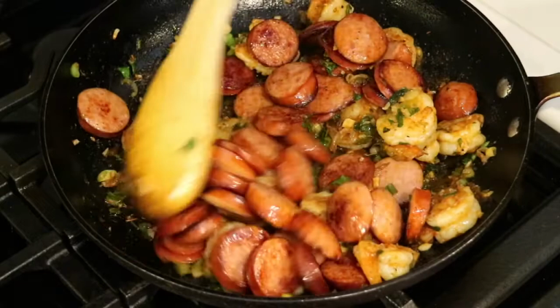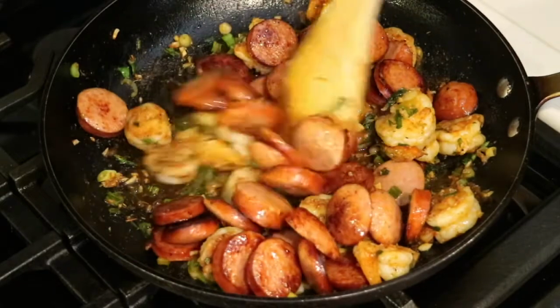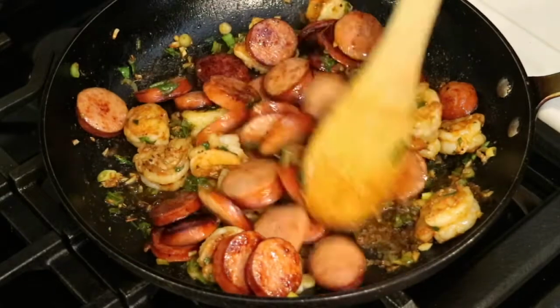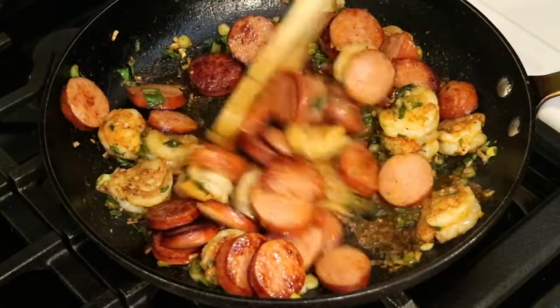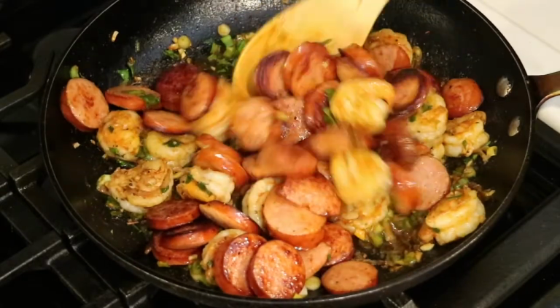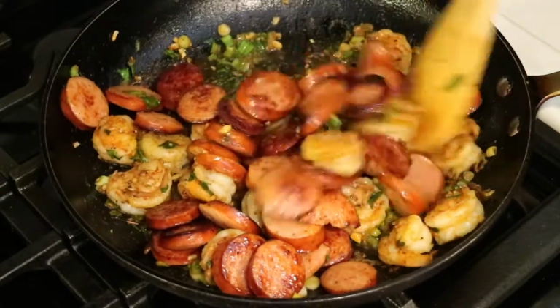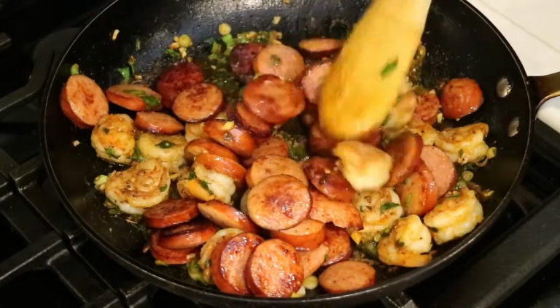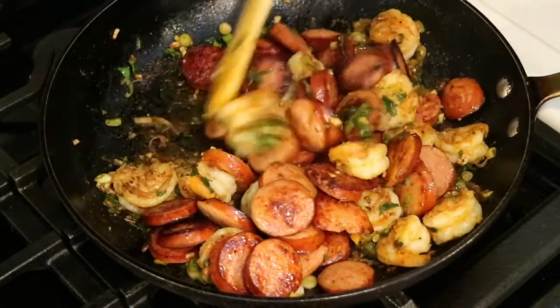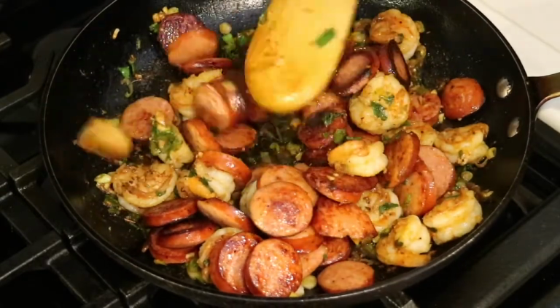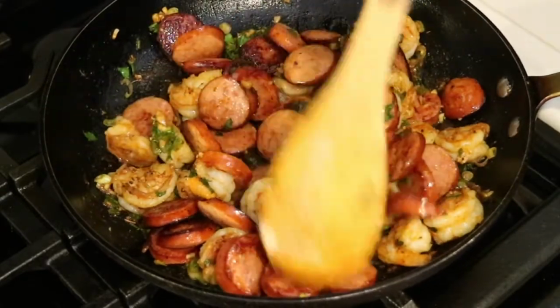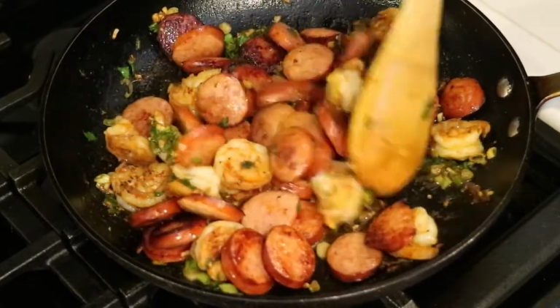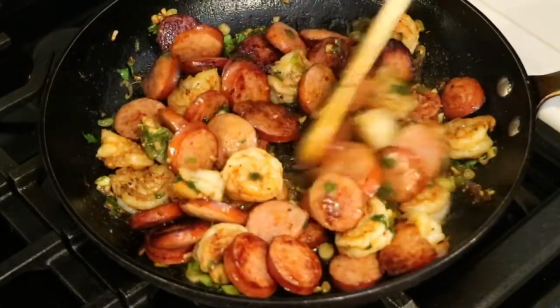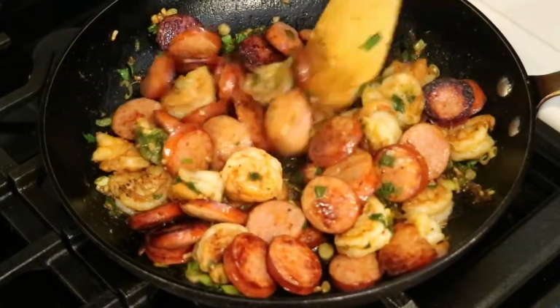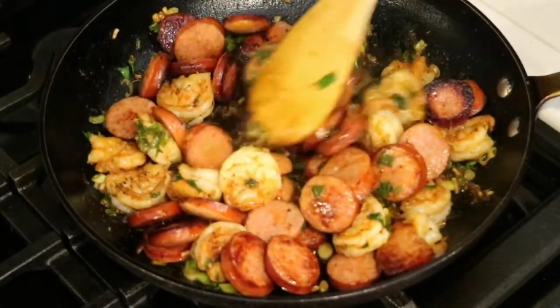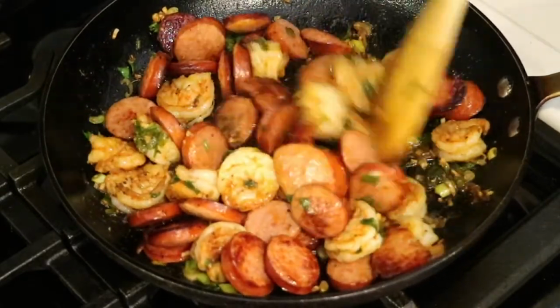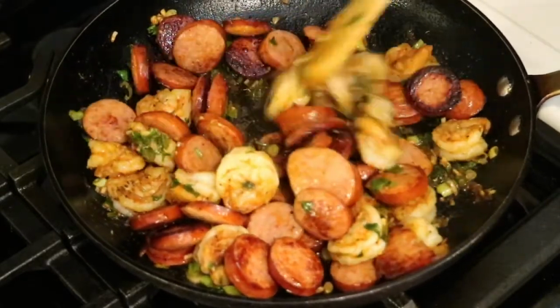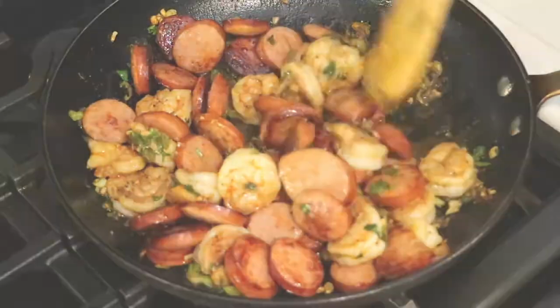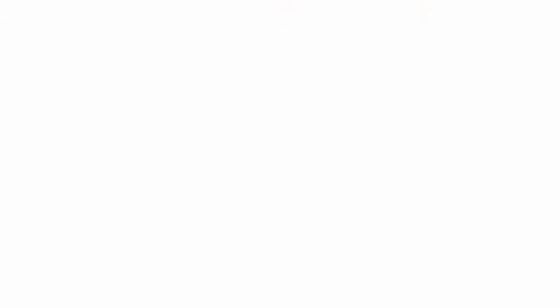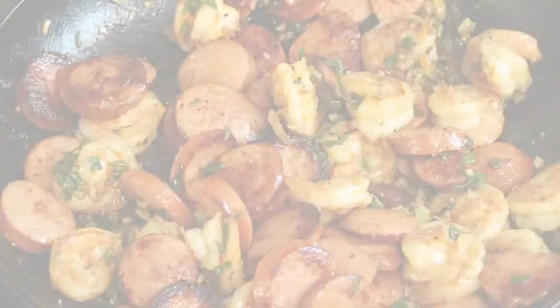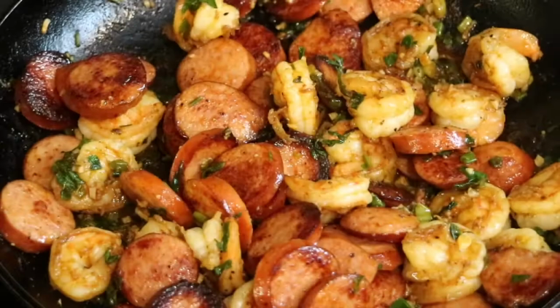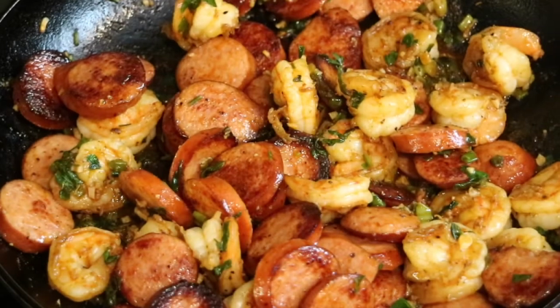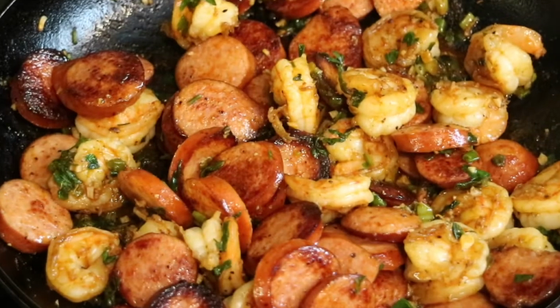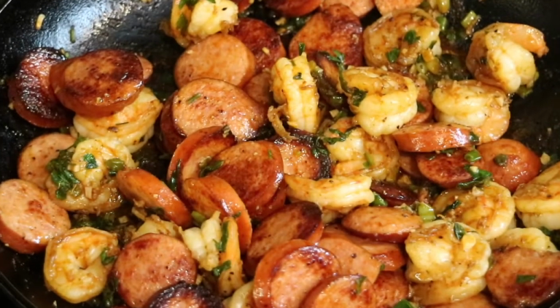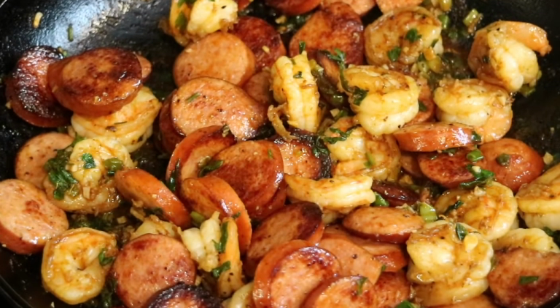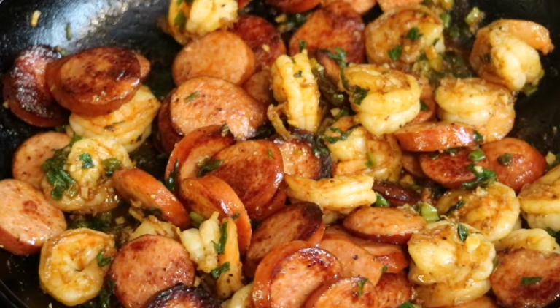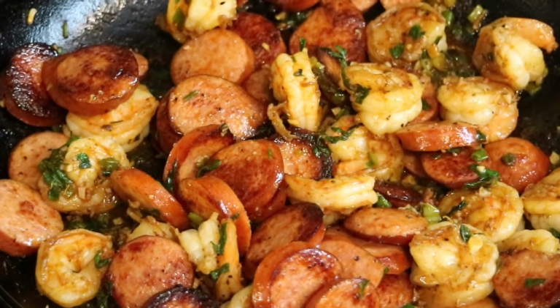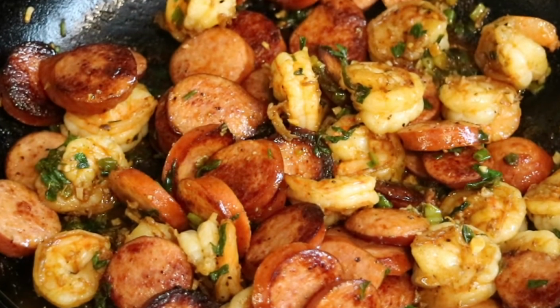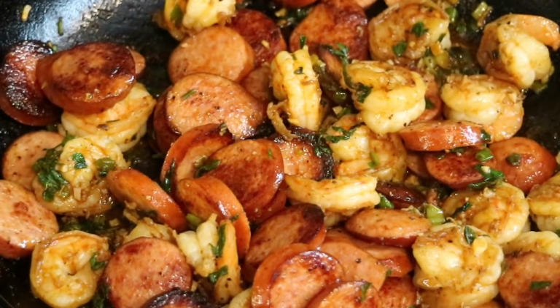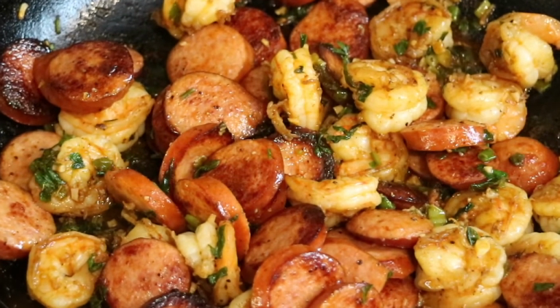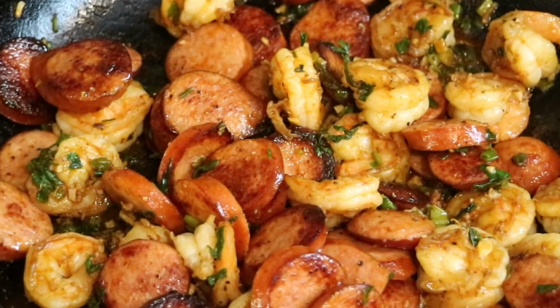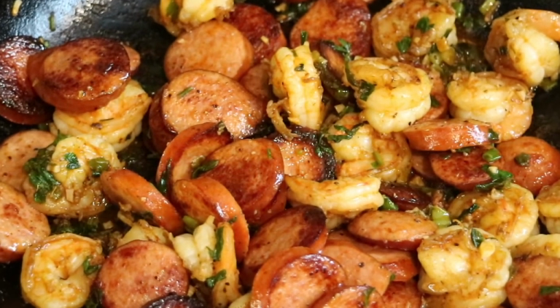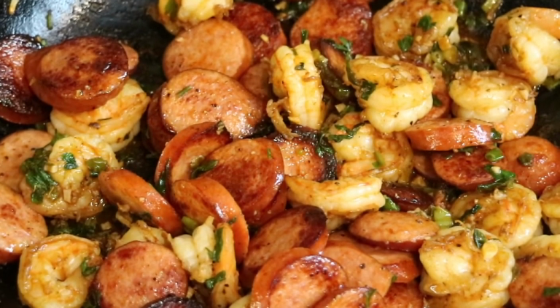And wow, it looks so good. You can absolutely eat this all by itself. Now this is all done. Now let's start making the creamy cheesy grits.